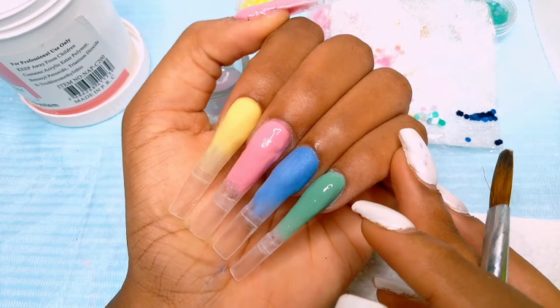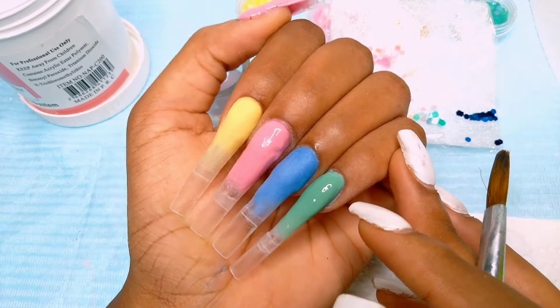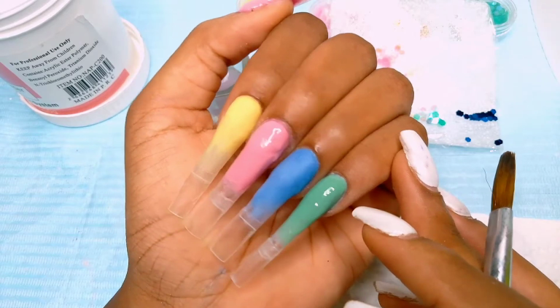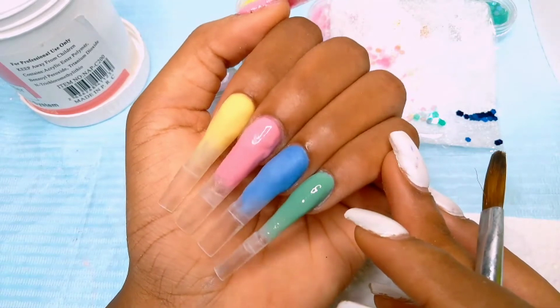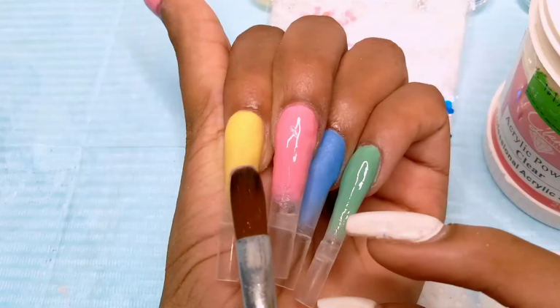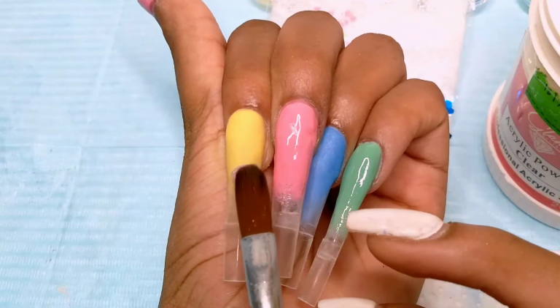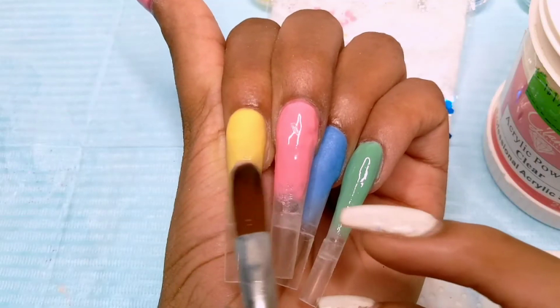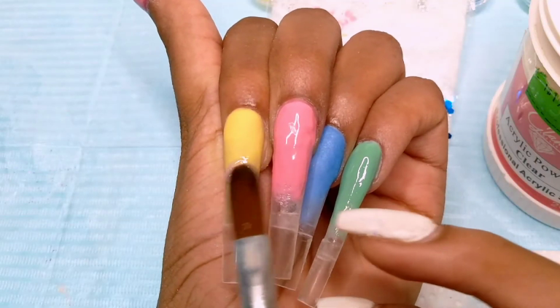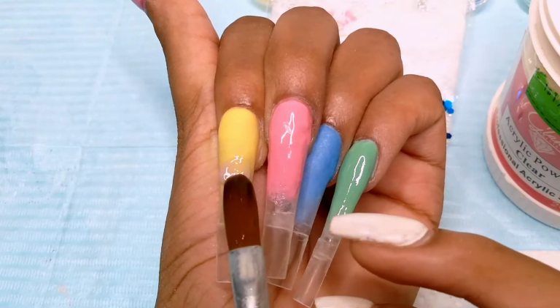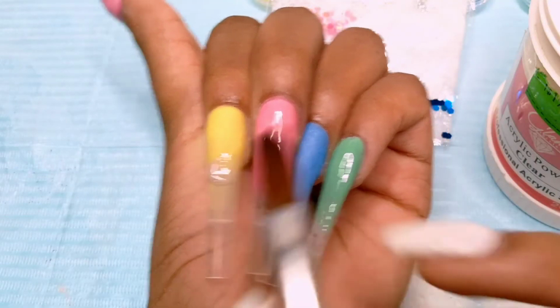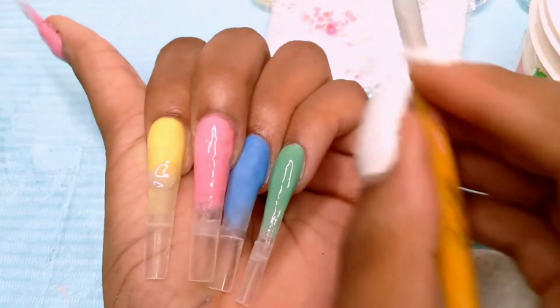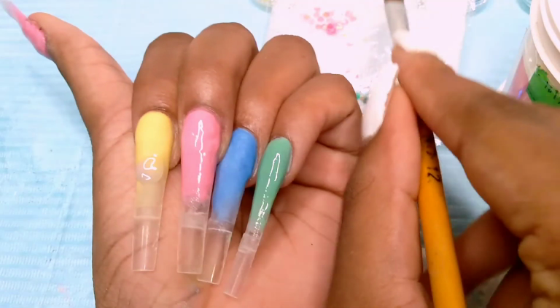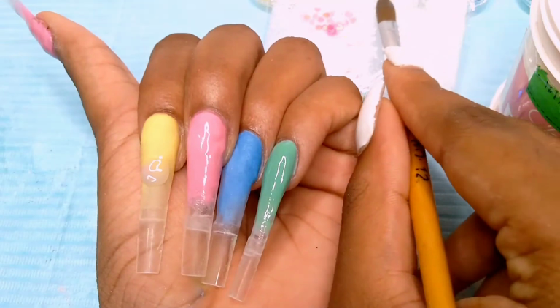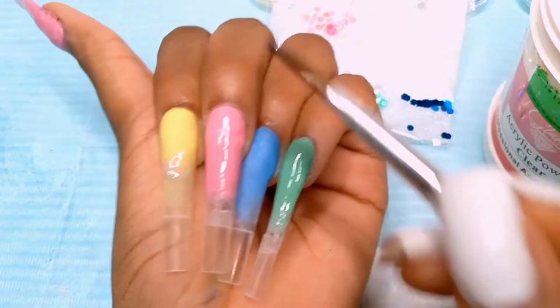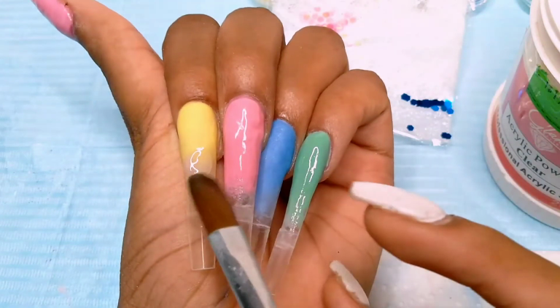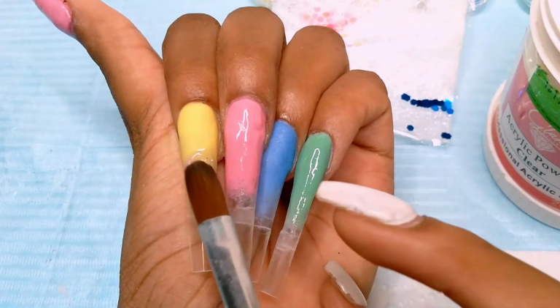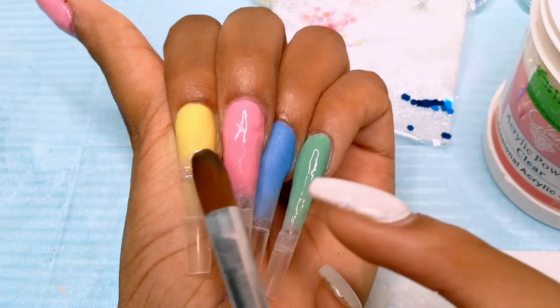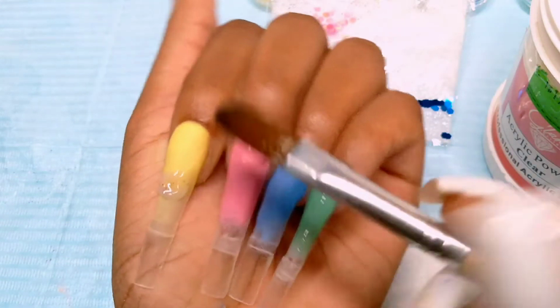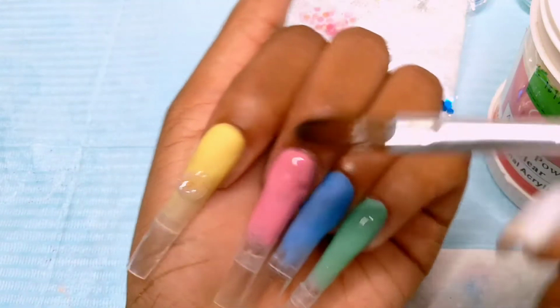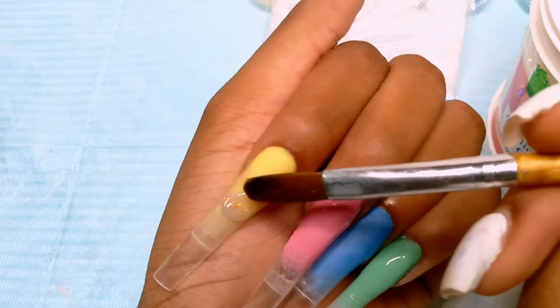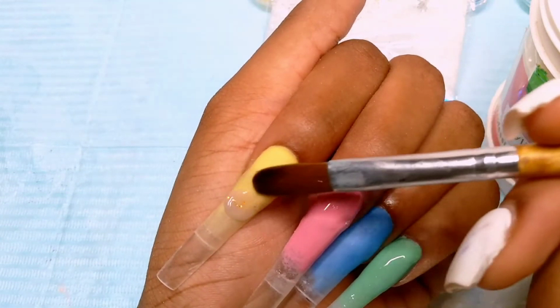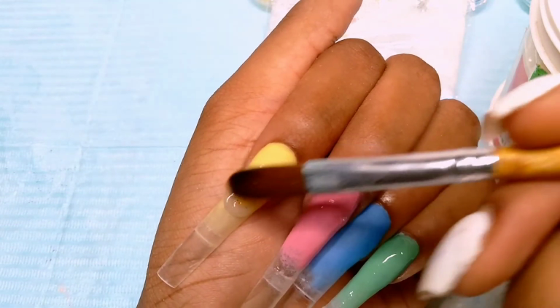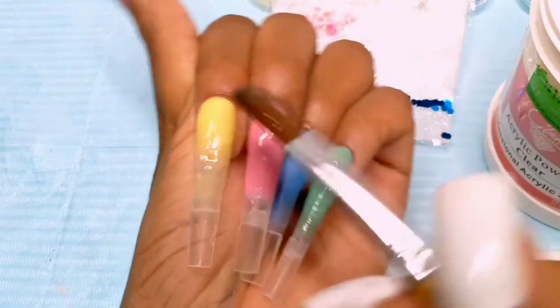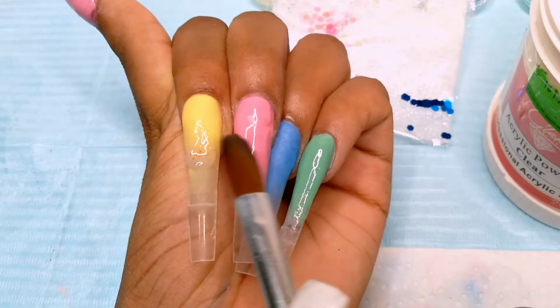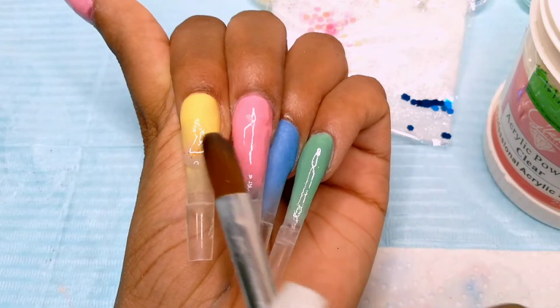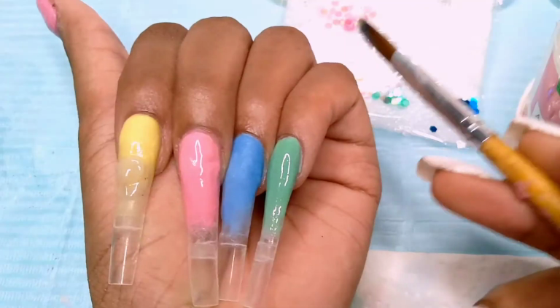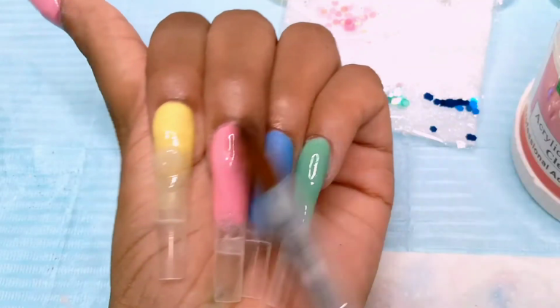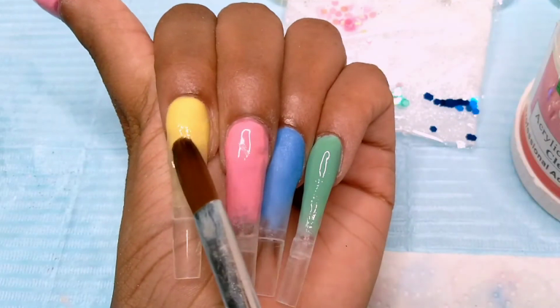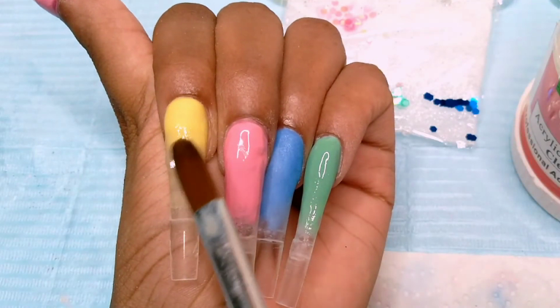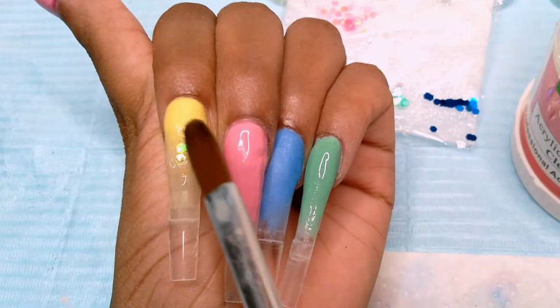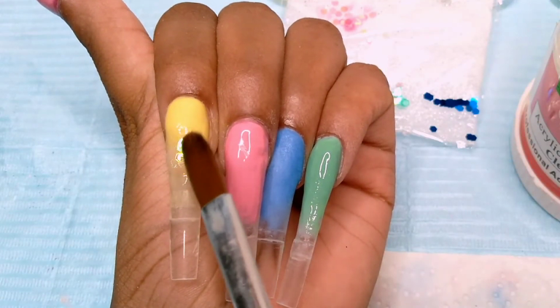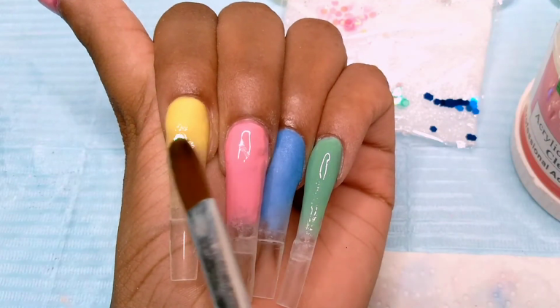Here I was applying the loose glitters. In order to do that, I have to put down a thin, runny layer of clear, then I put the glitters on that and try to mix them in so that they don't fall out.